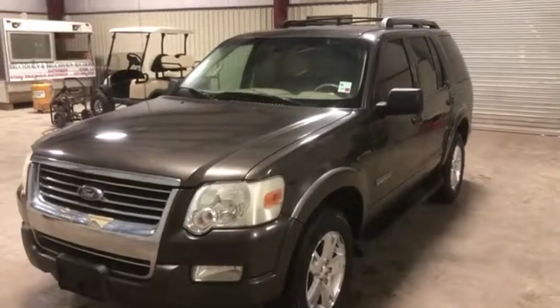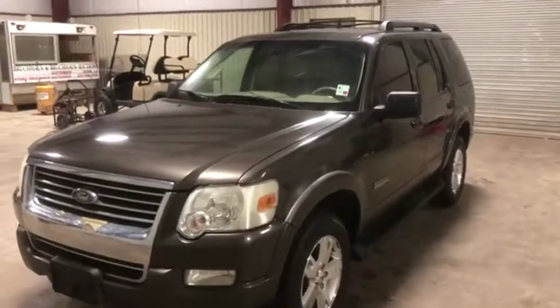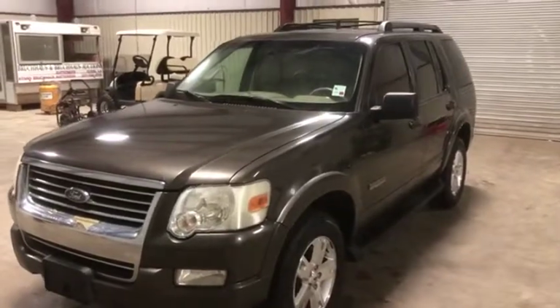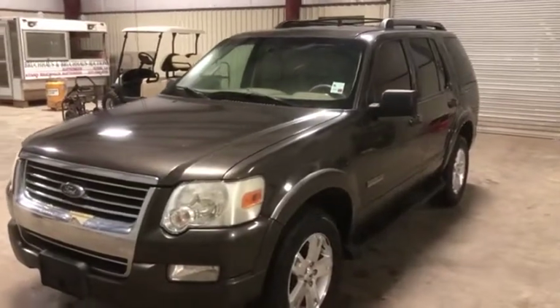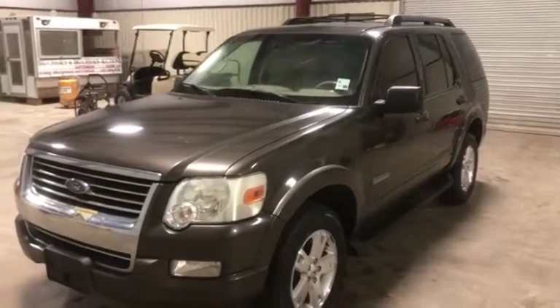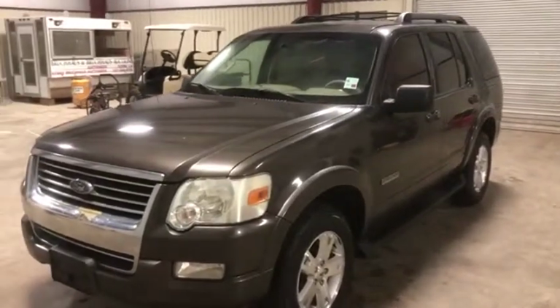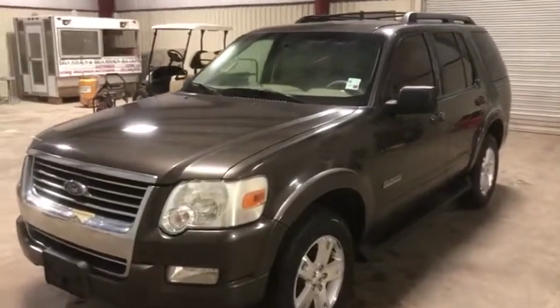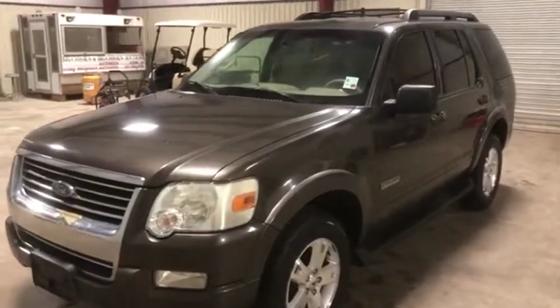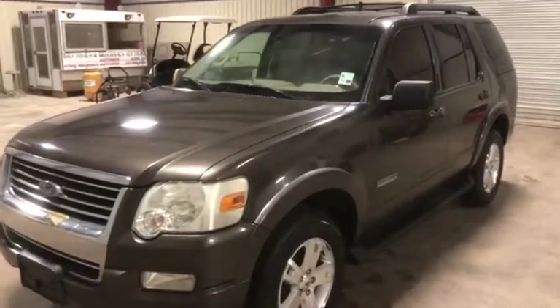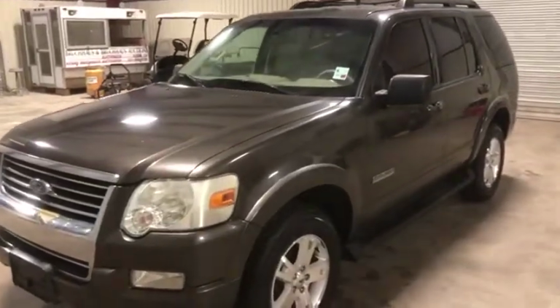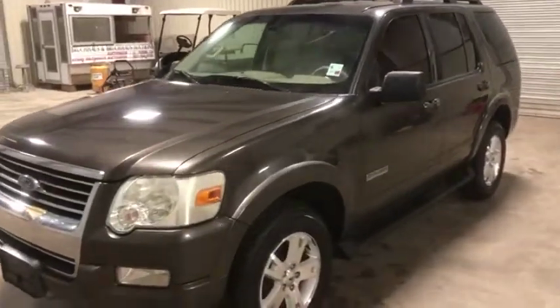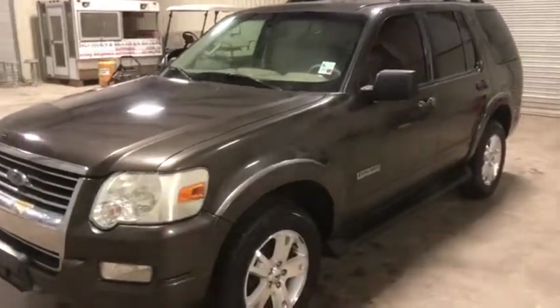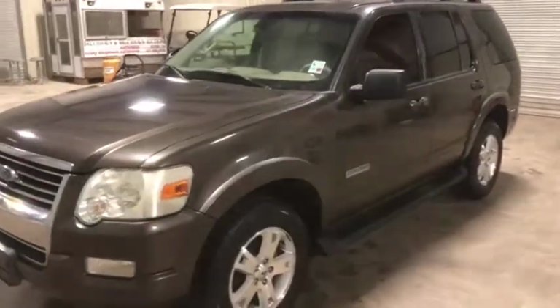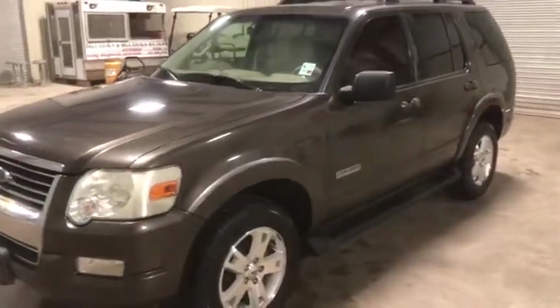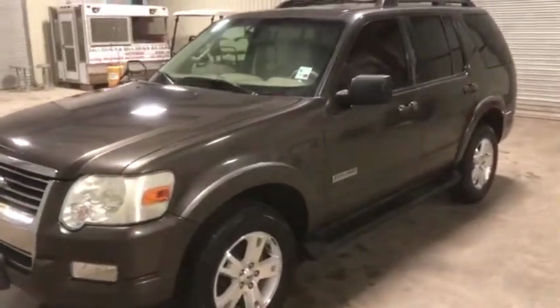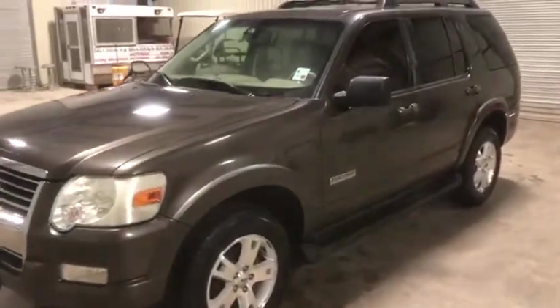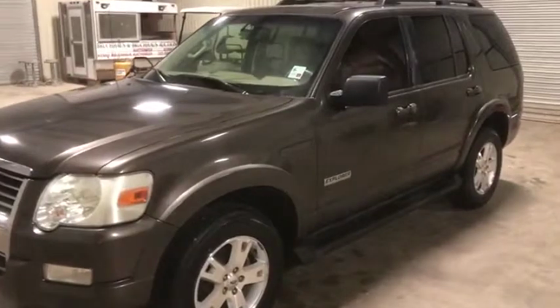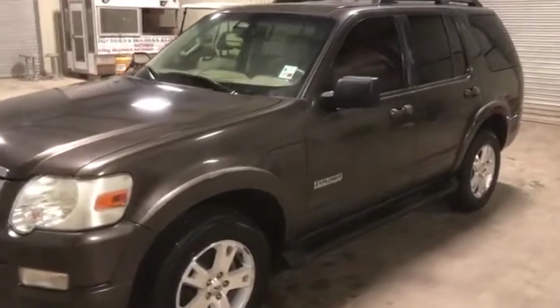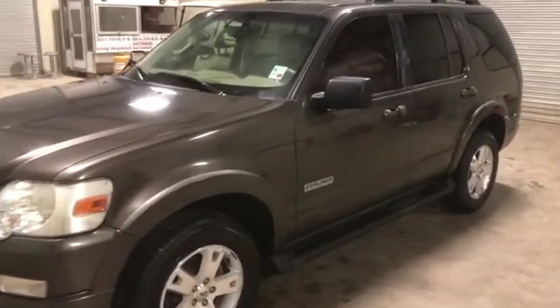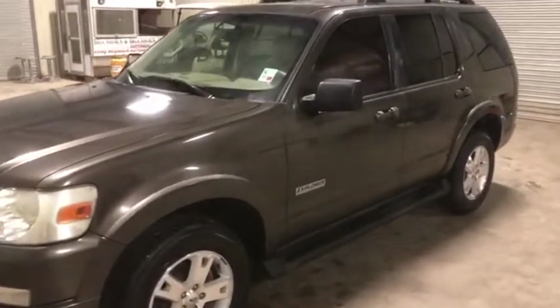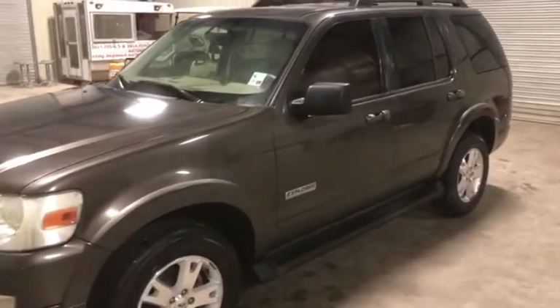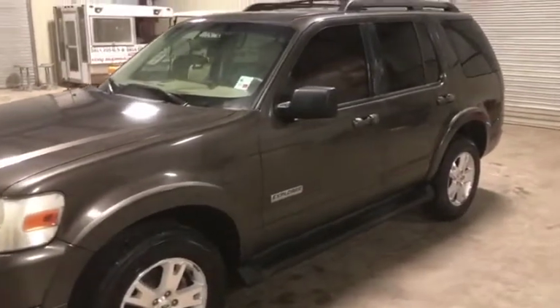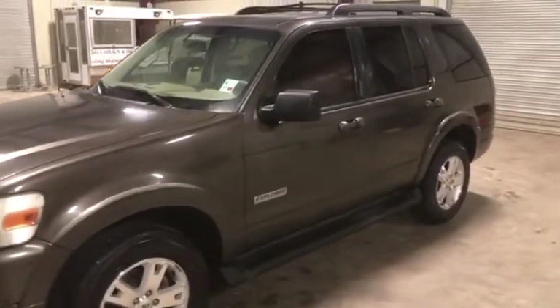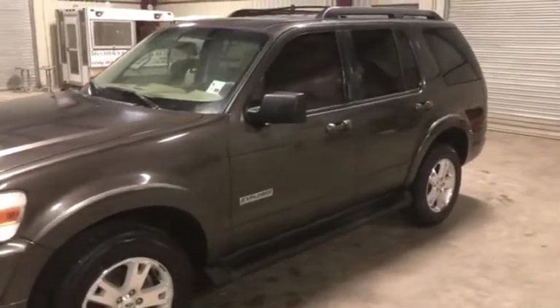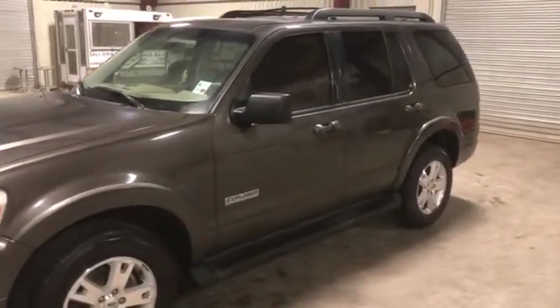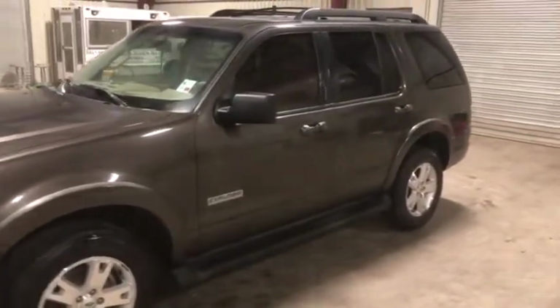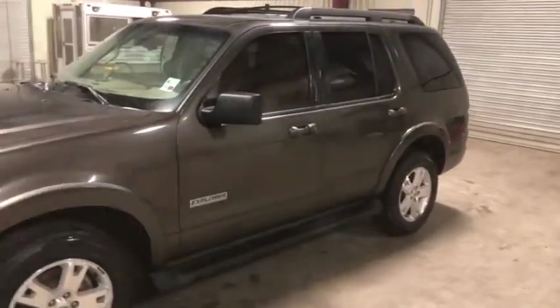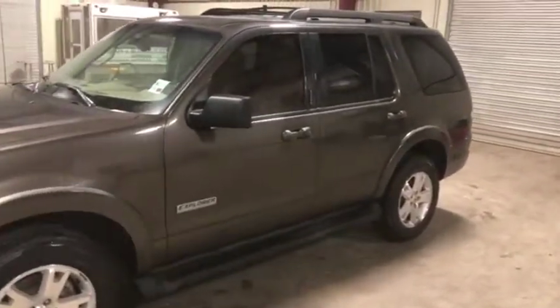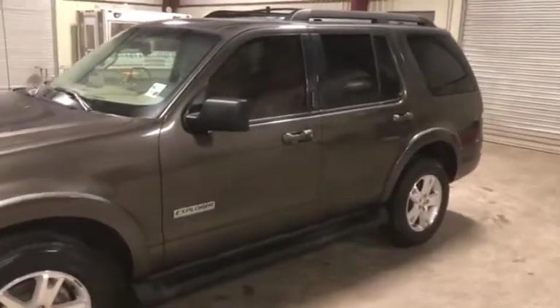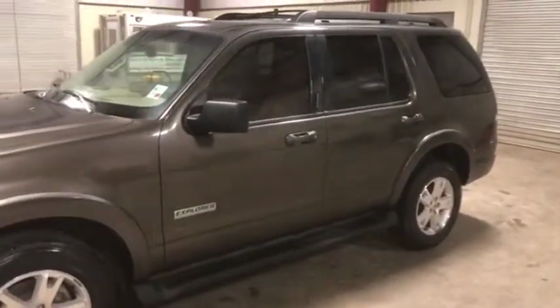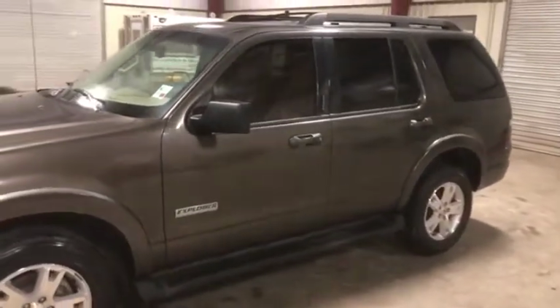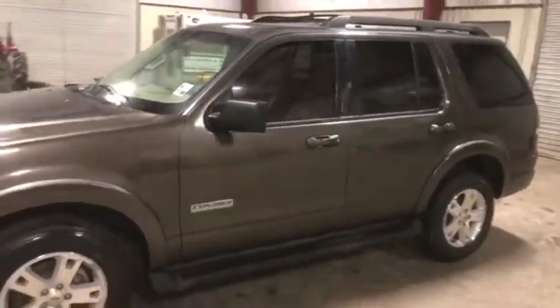I'm going to do a walk-around video on this 2008 Ford Explorer XLT. This is a very nice piece being brought in by a local sheriff's office. This is an ex-police vehicle, so be aware of that.